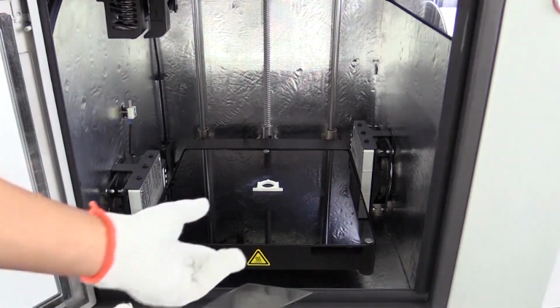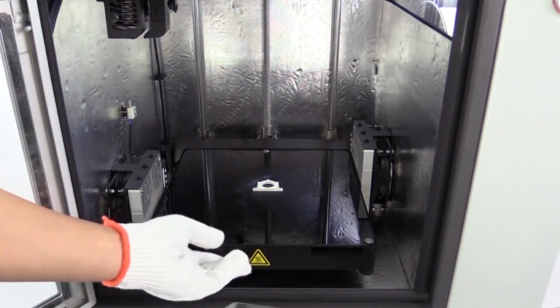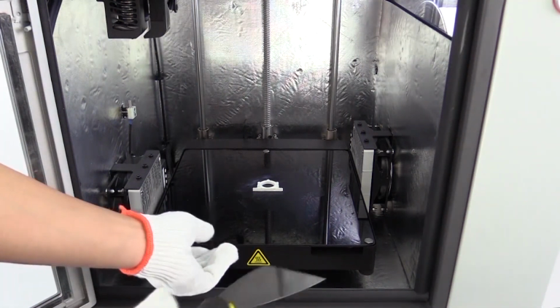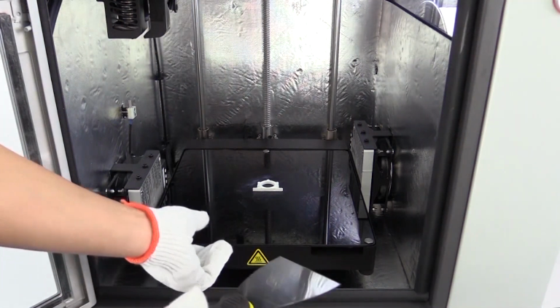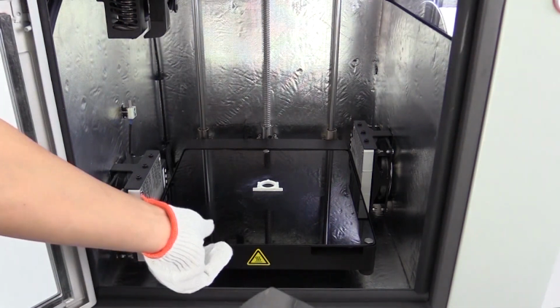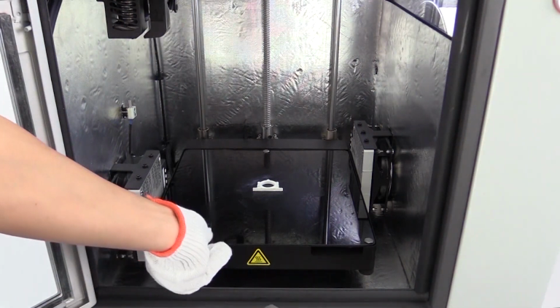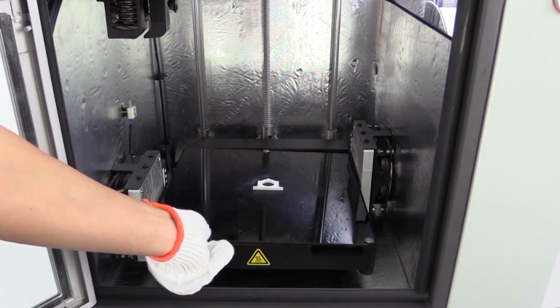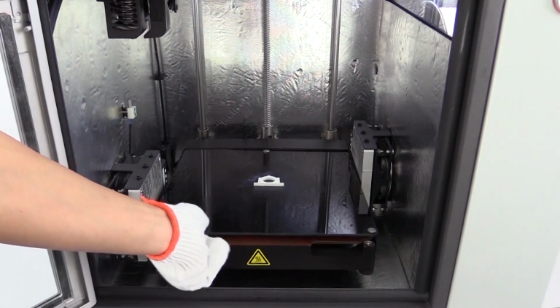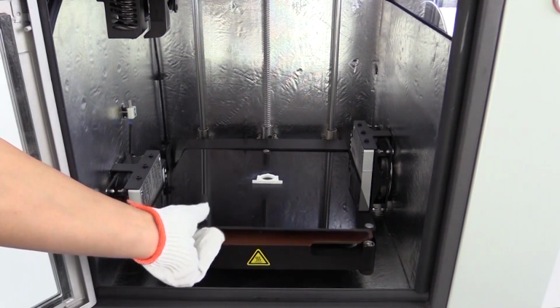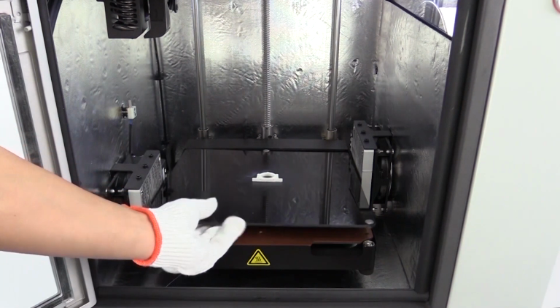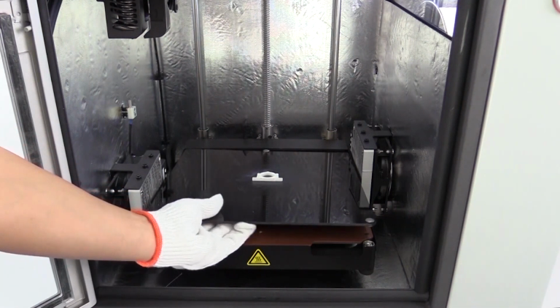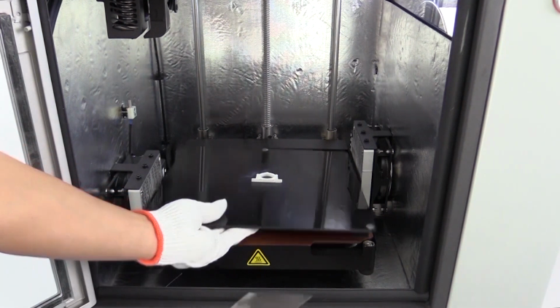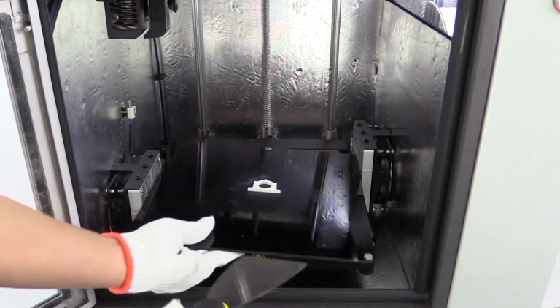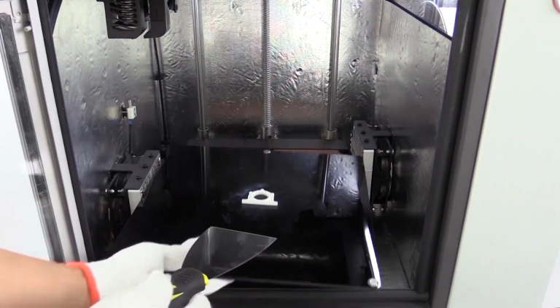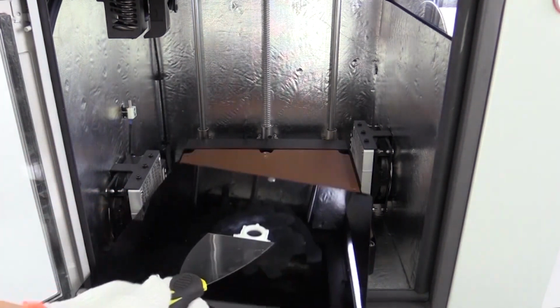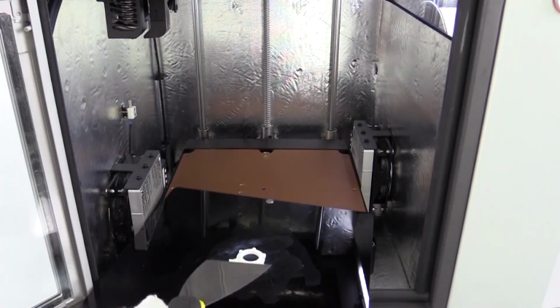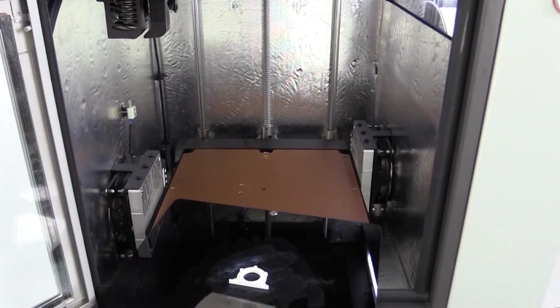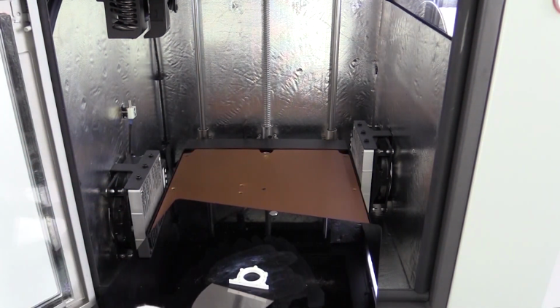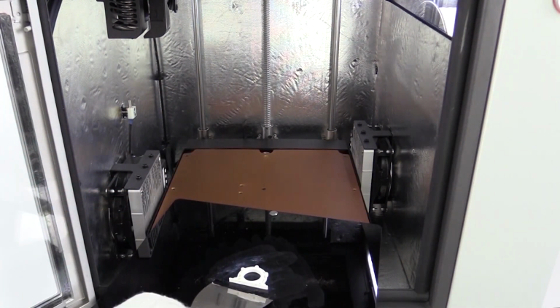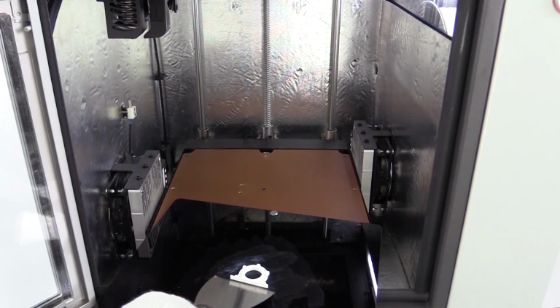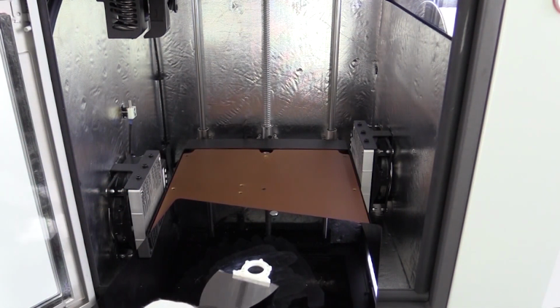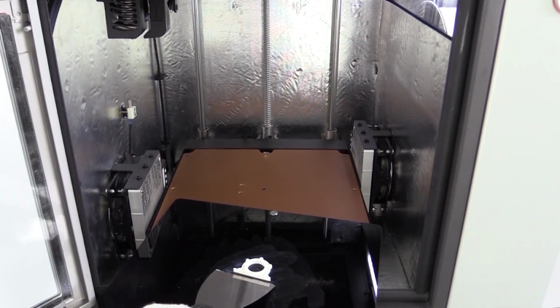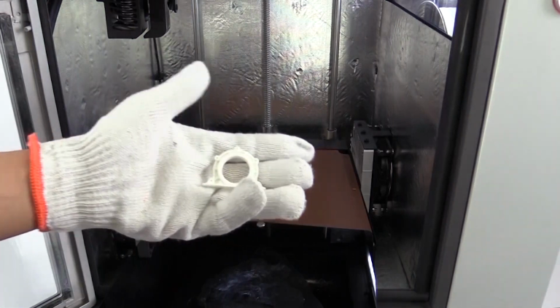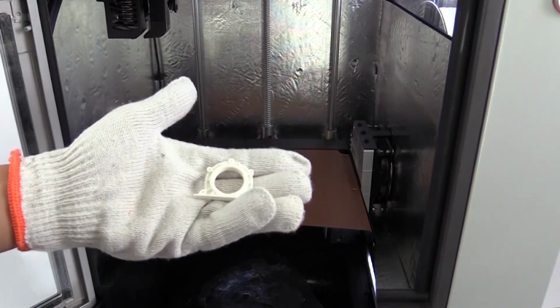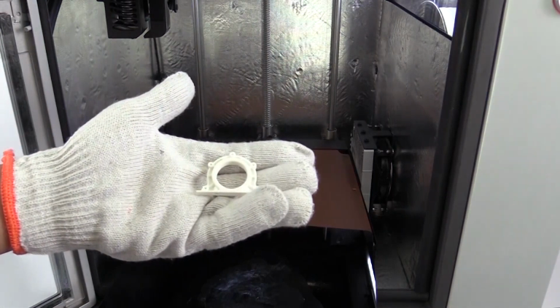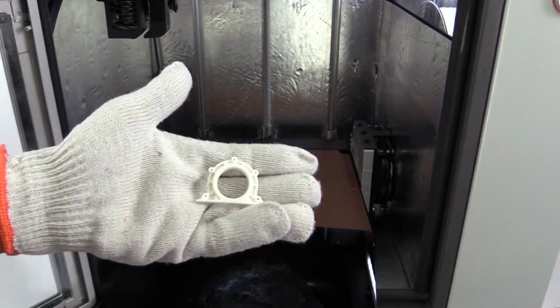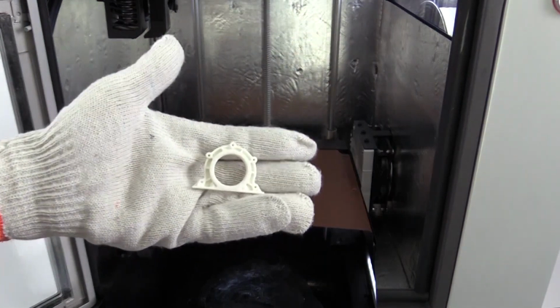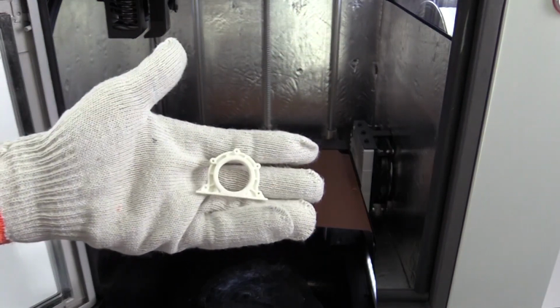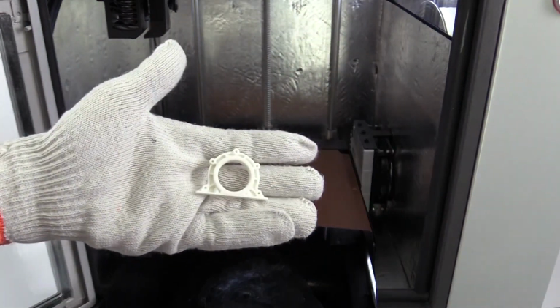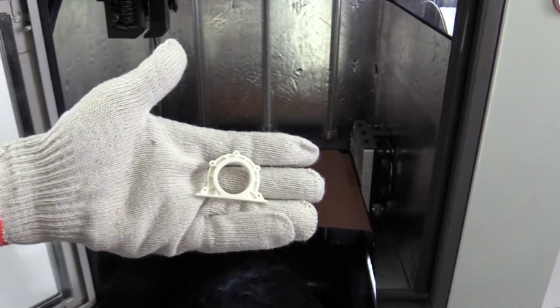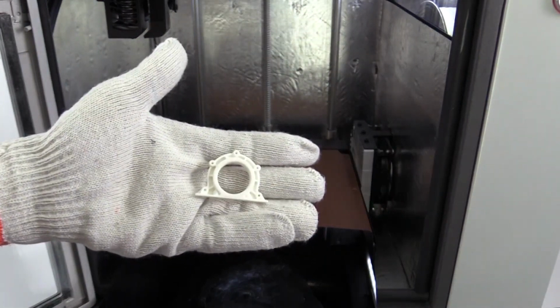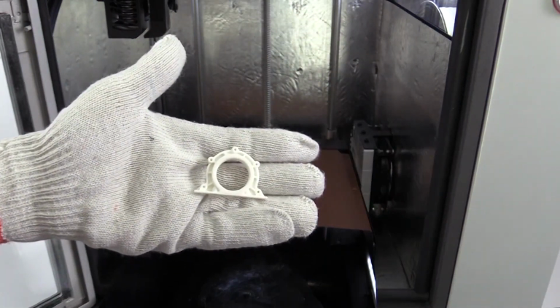After the print is completed, wear gloves to remove the magnetic build plate. Then use any suitable tool to remove the piece from the plate. The printing process is completed.